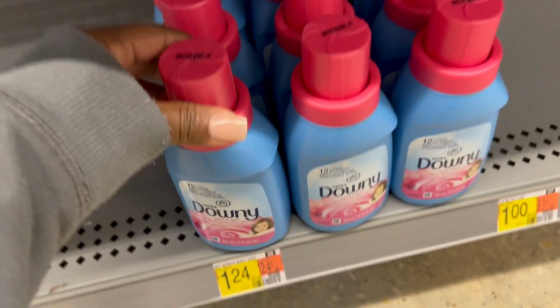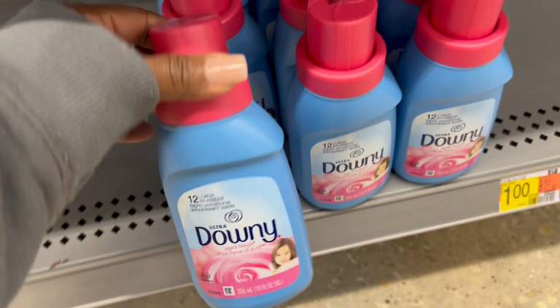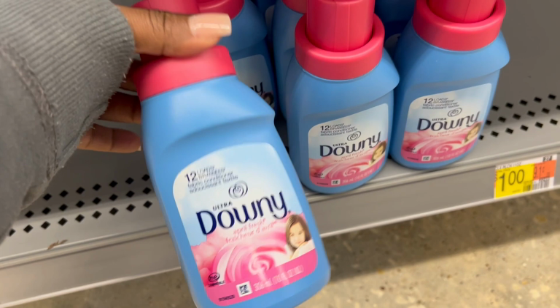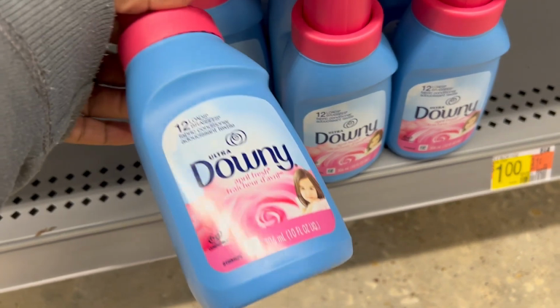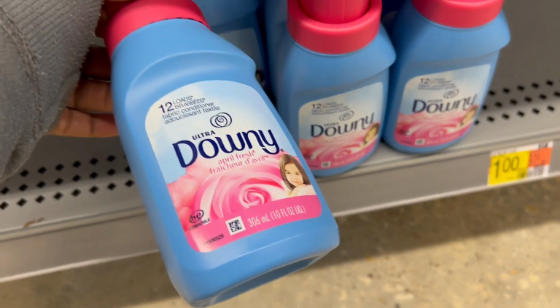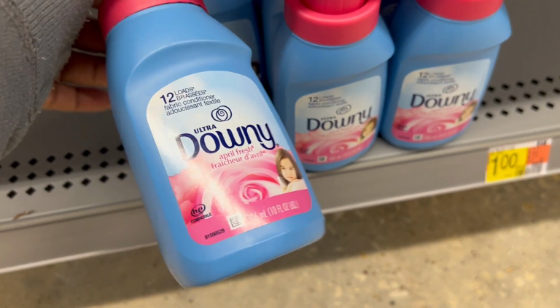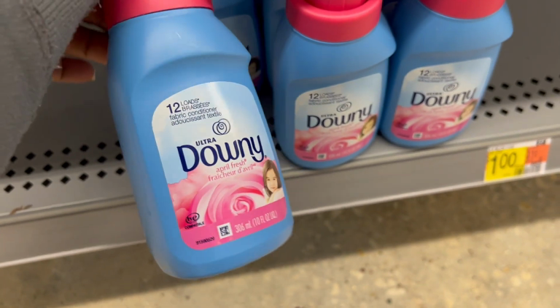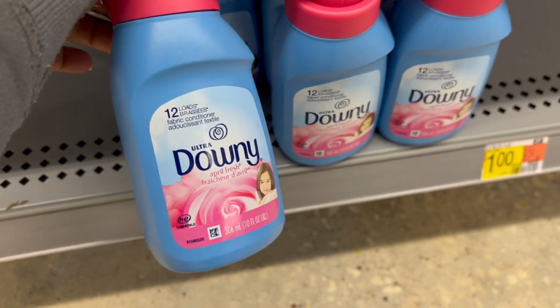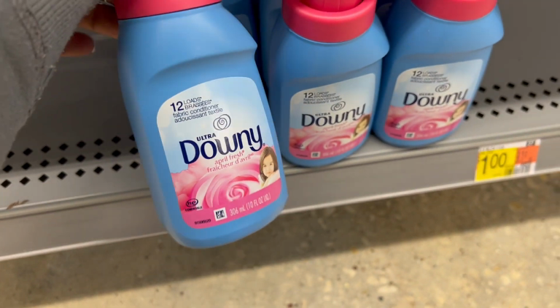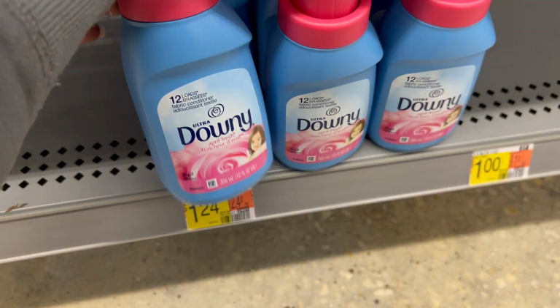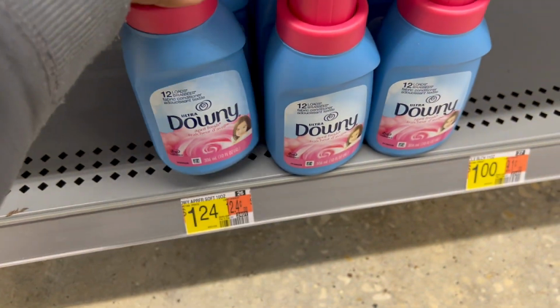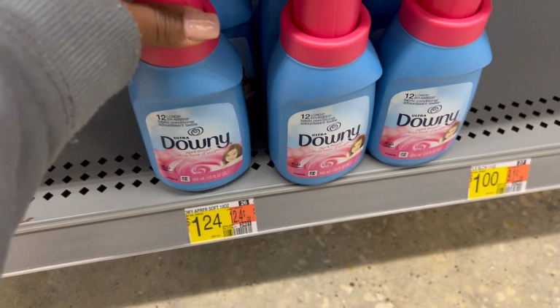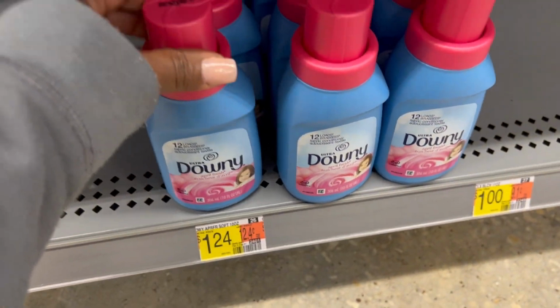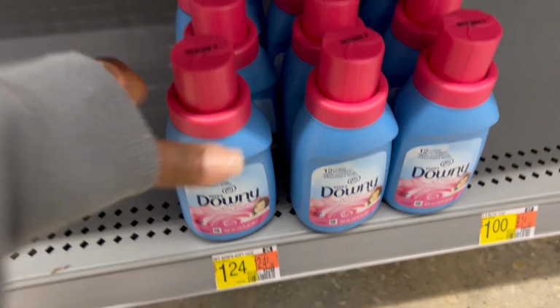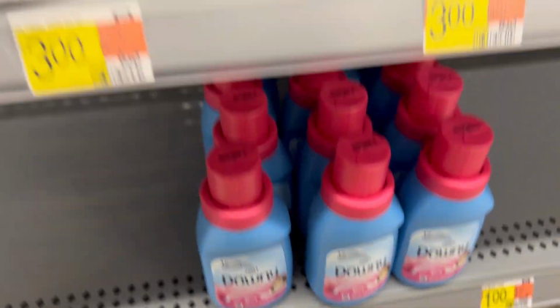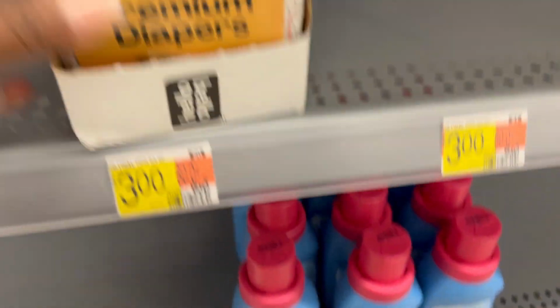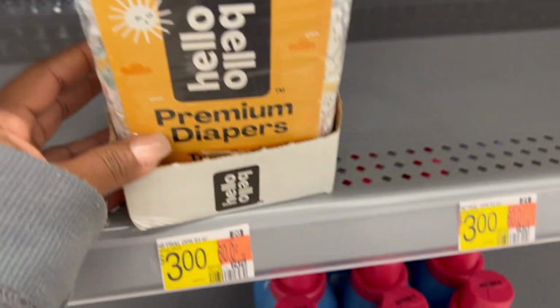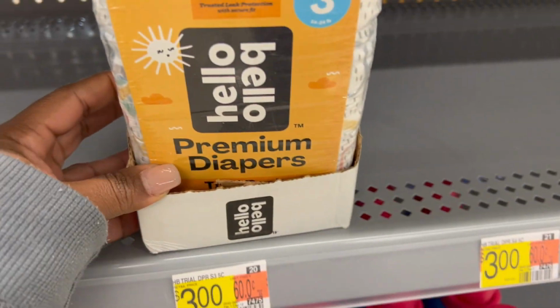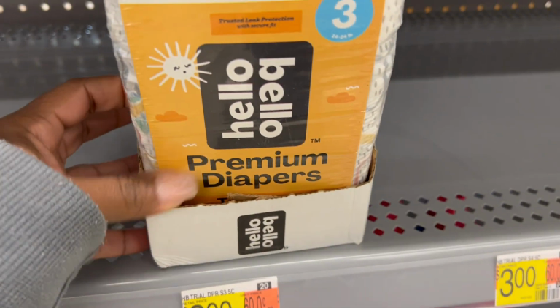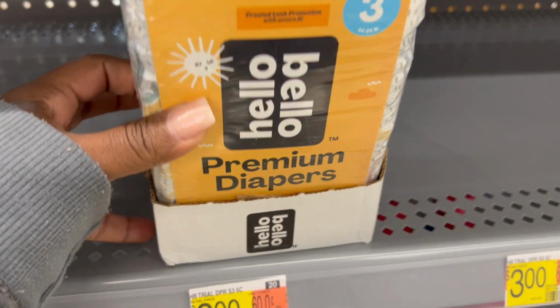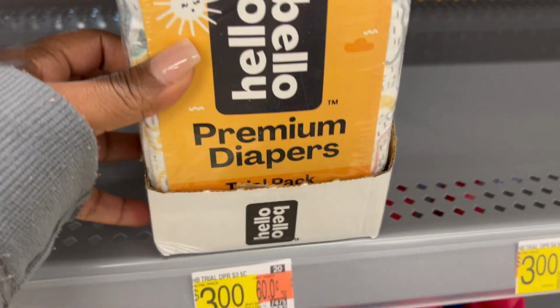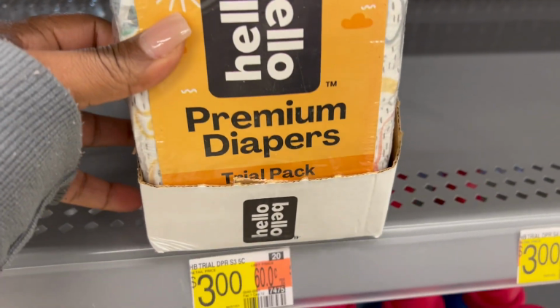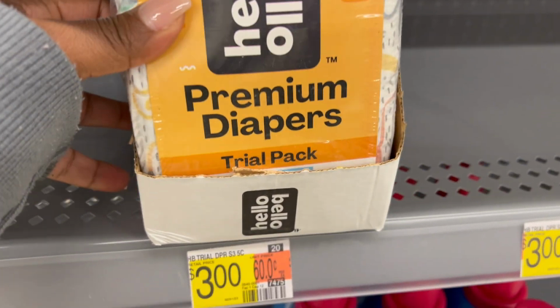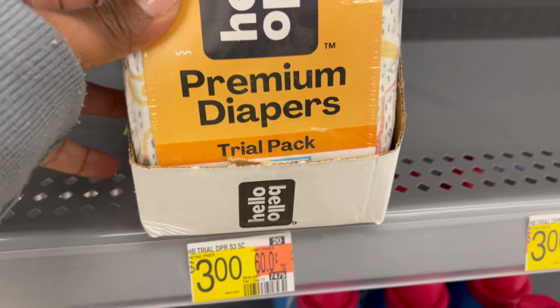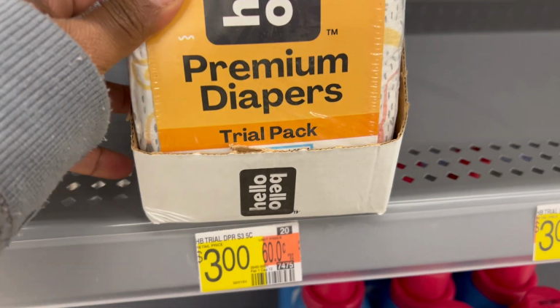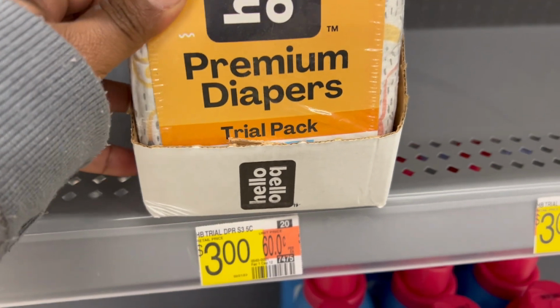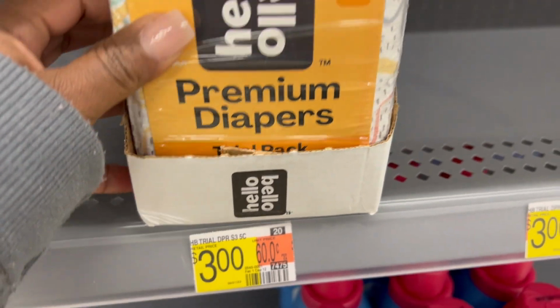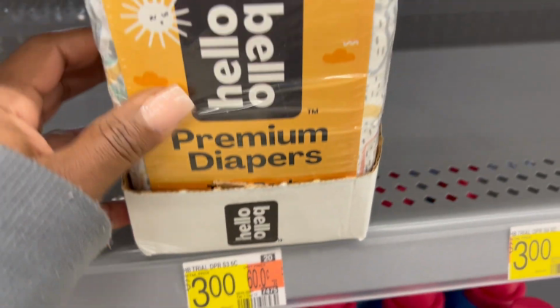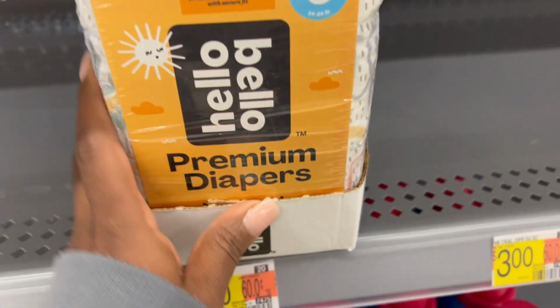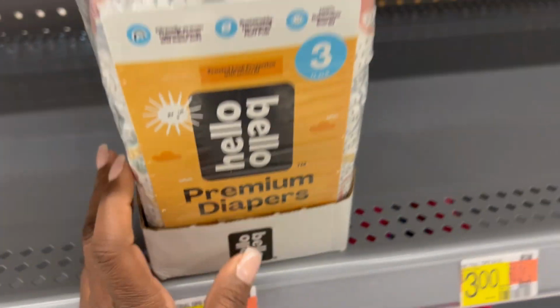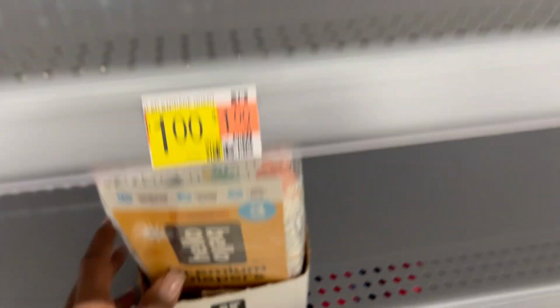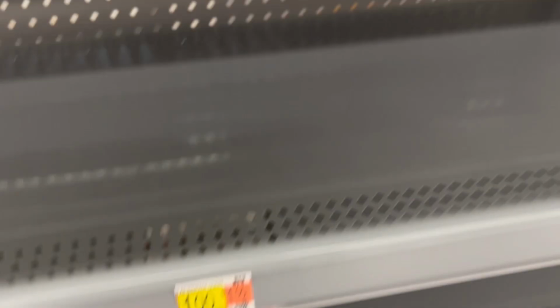I also wanted to point out that Walmart Dollar Shop does have toiletry items, which is something you don't typically see at the Target Dollar Spot.